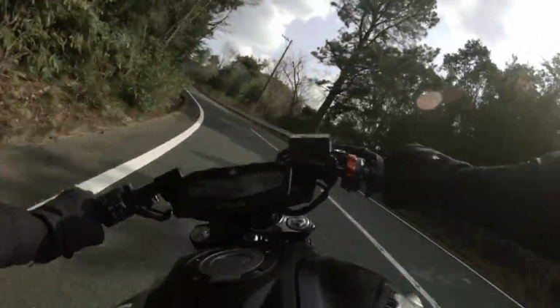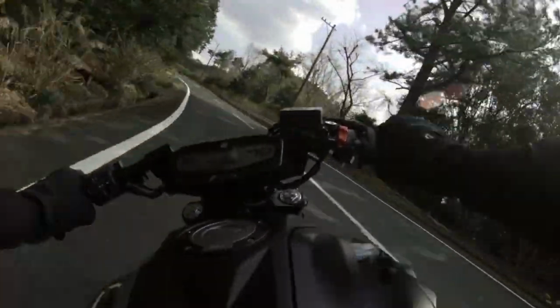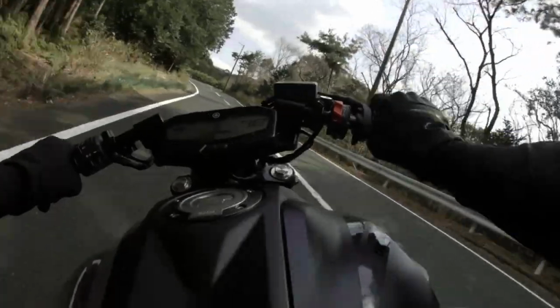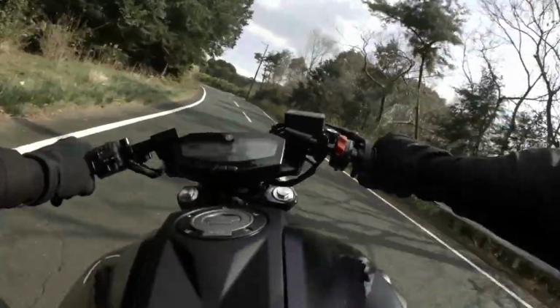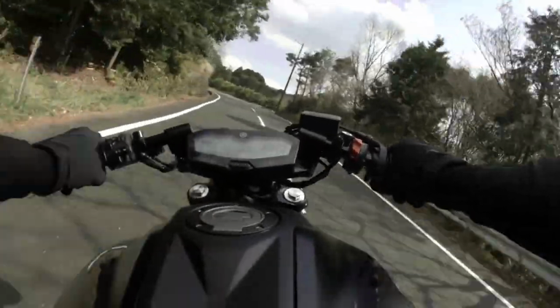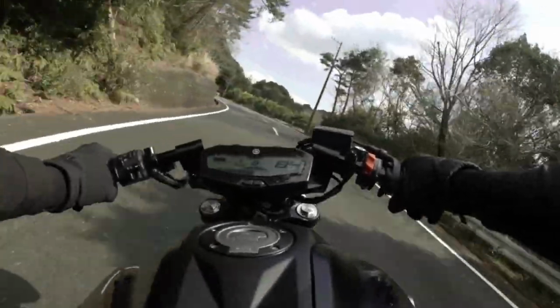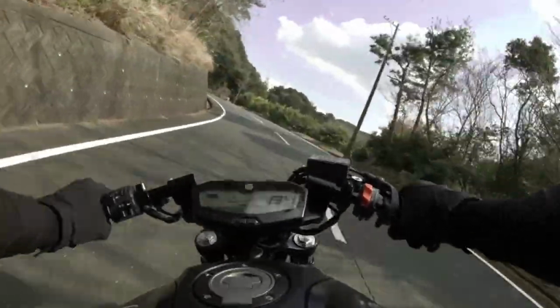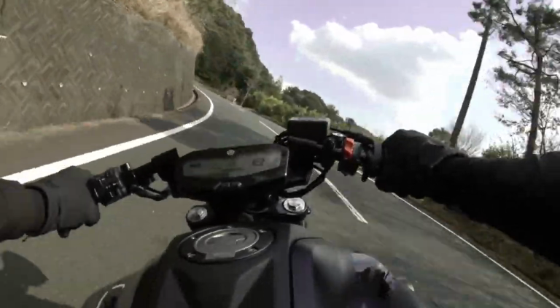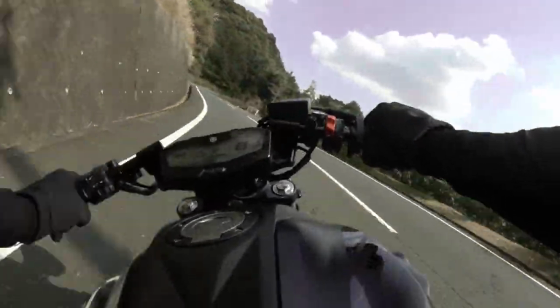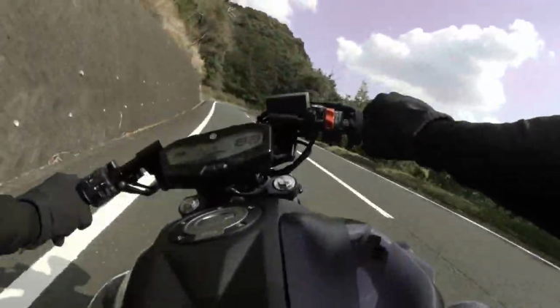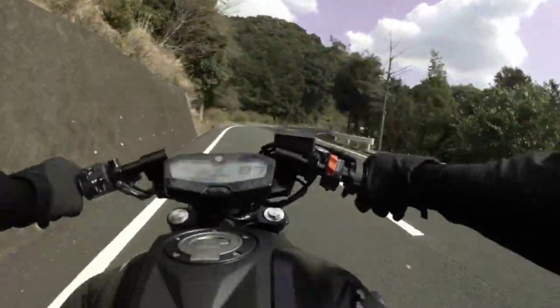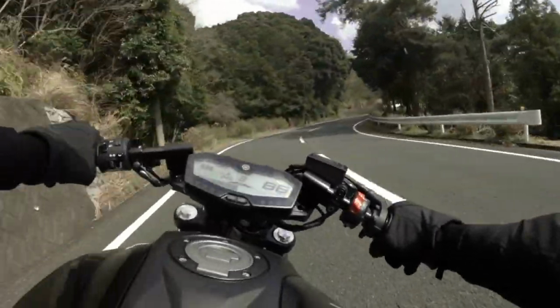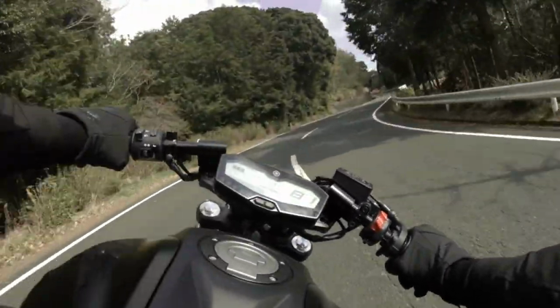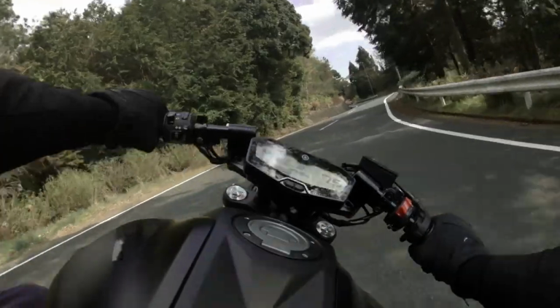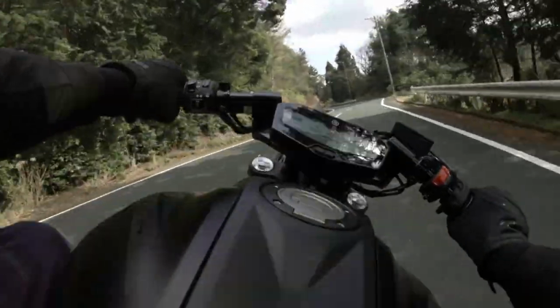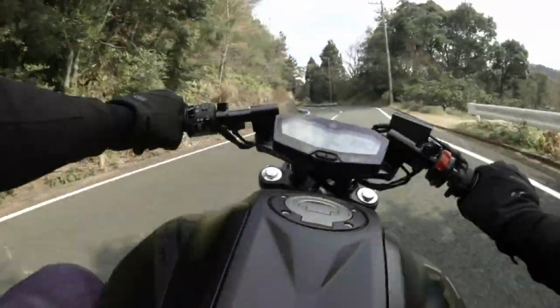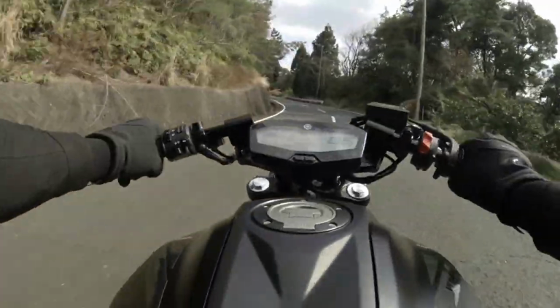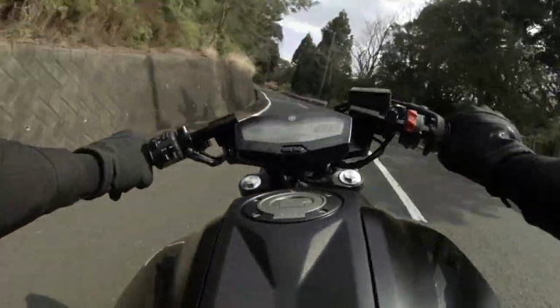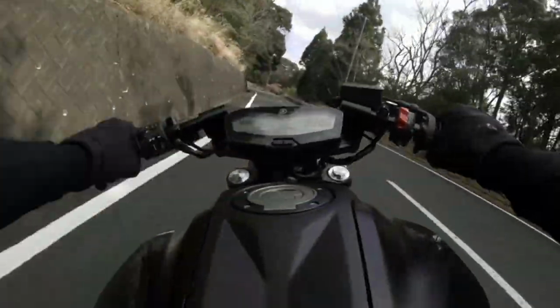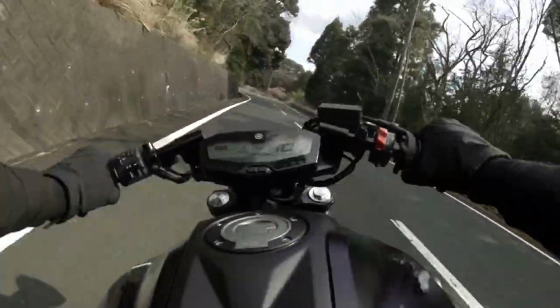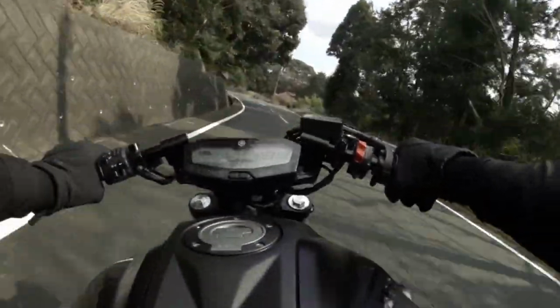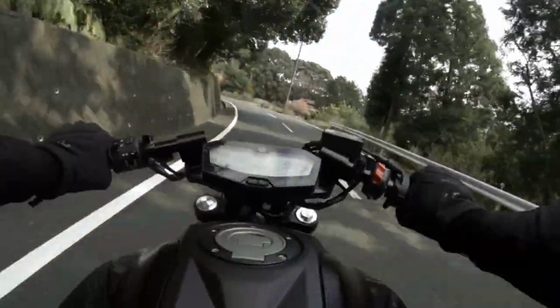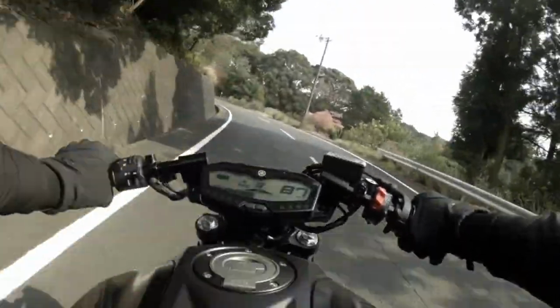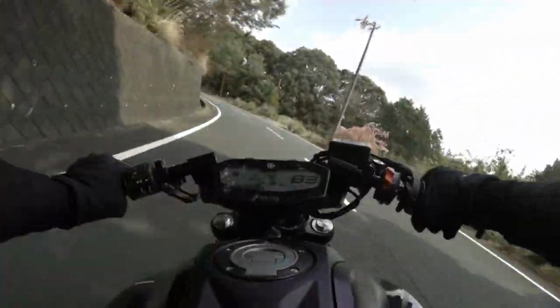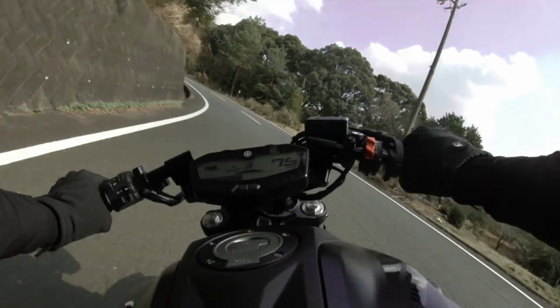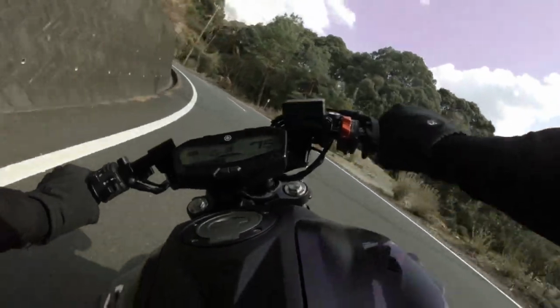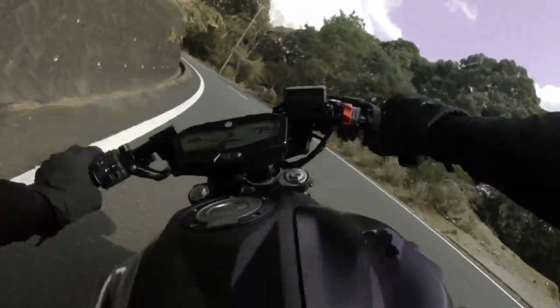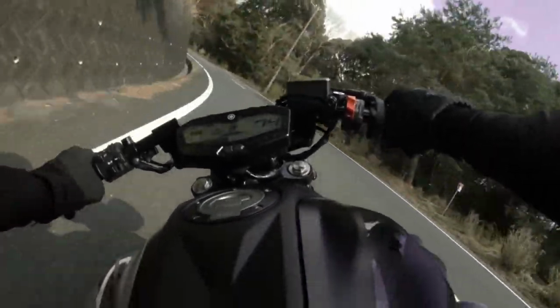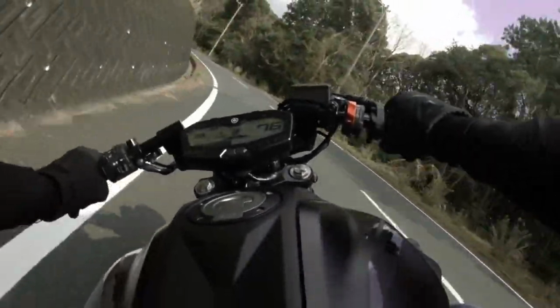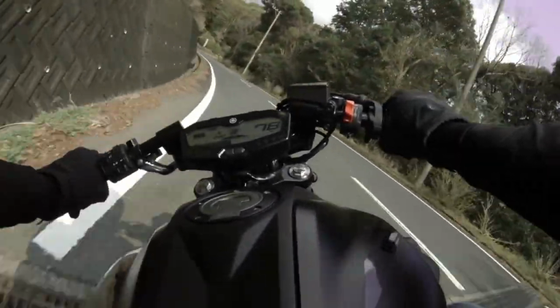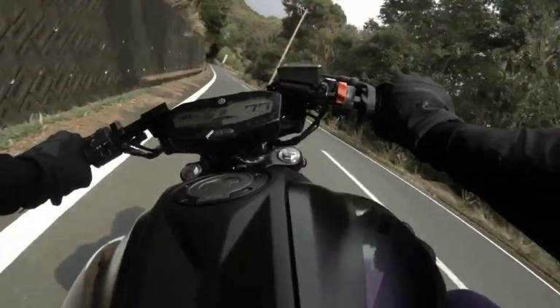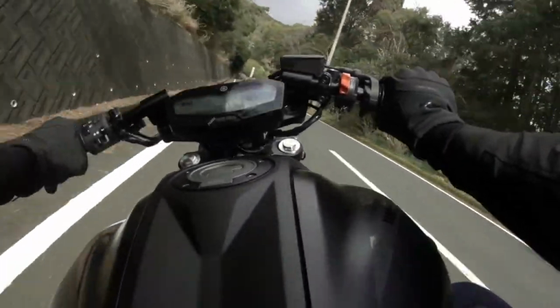Unfortunately there was a slow coach on an MT-09 who didn't really want to let me pass. So I'm going to have to pass him again probably — I passed him a couple of minutes ago, but more than likely I'll catch up with him.